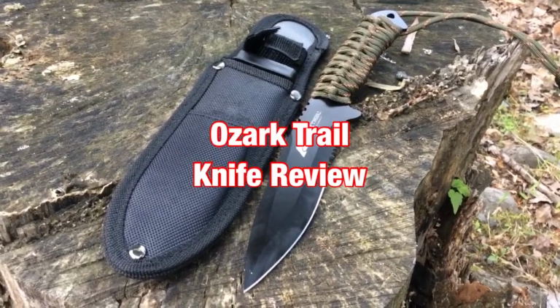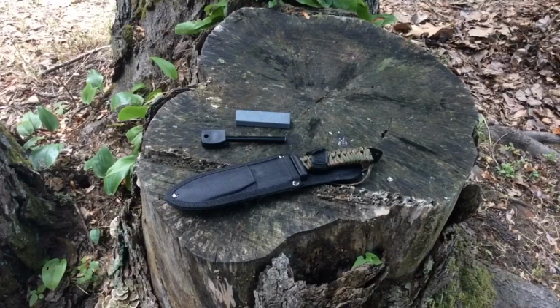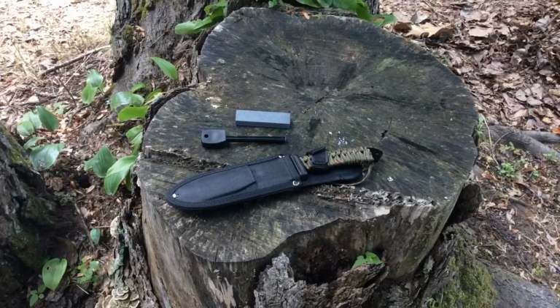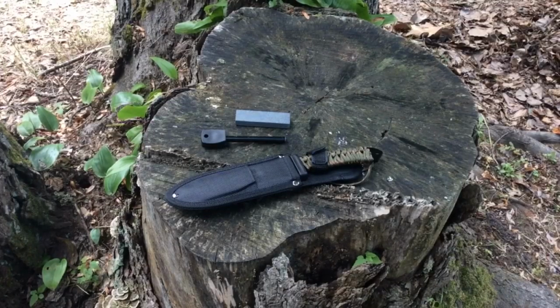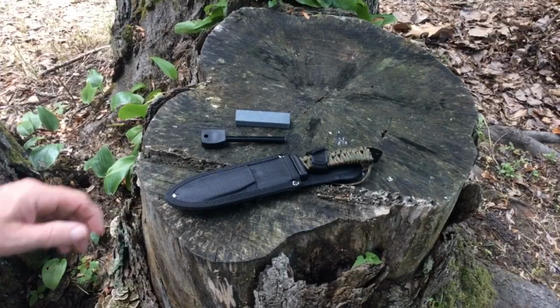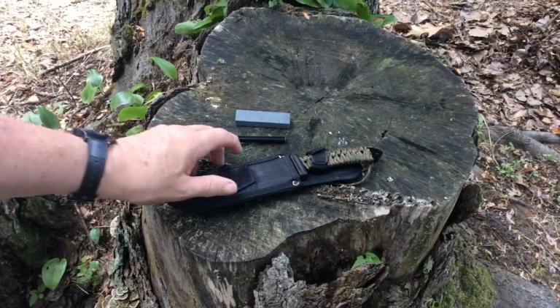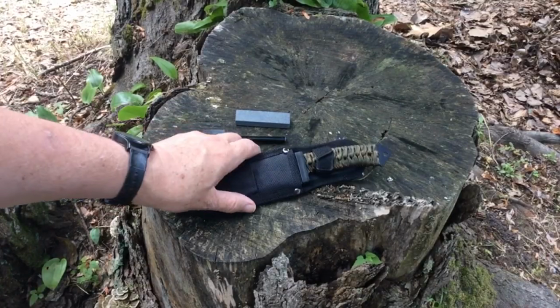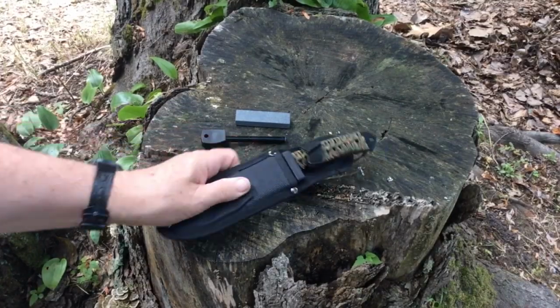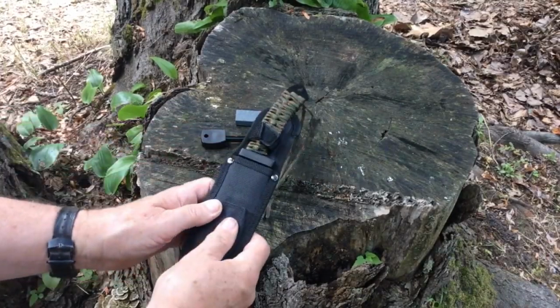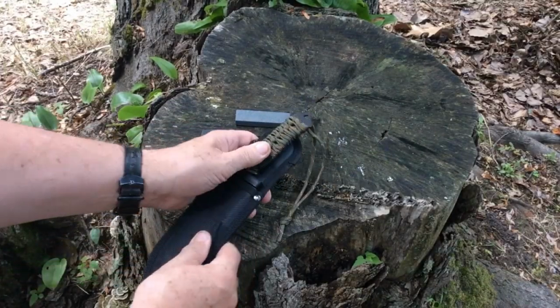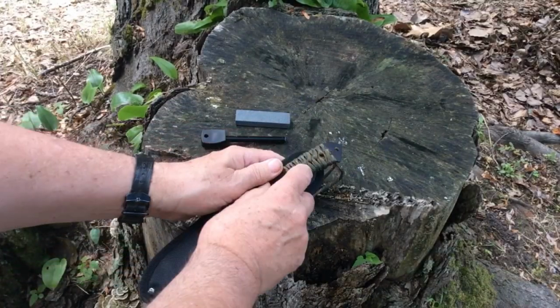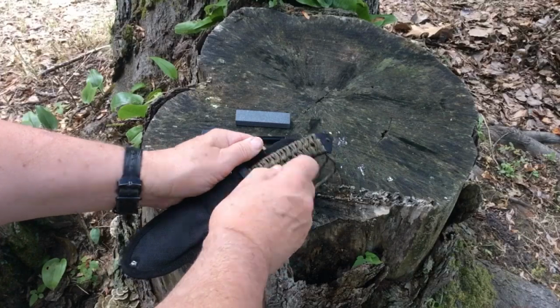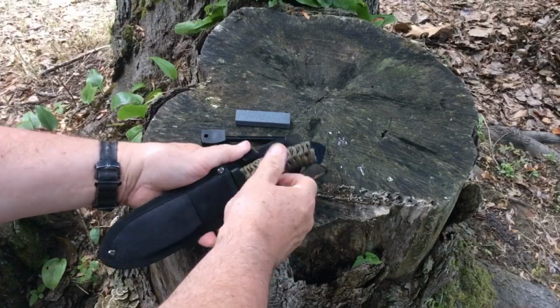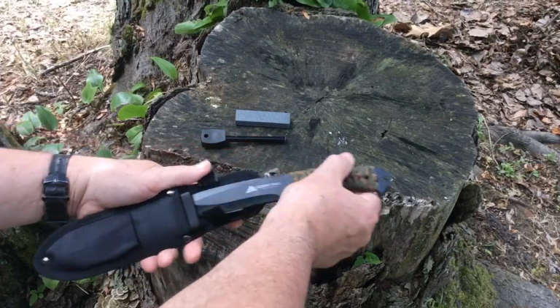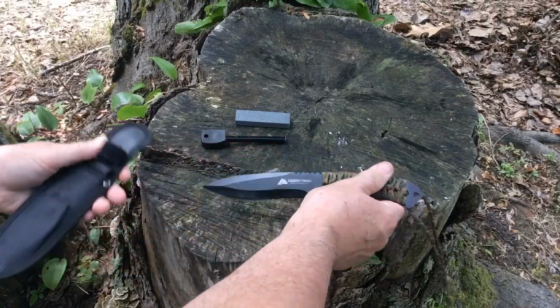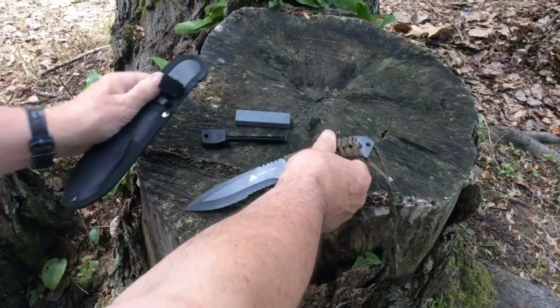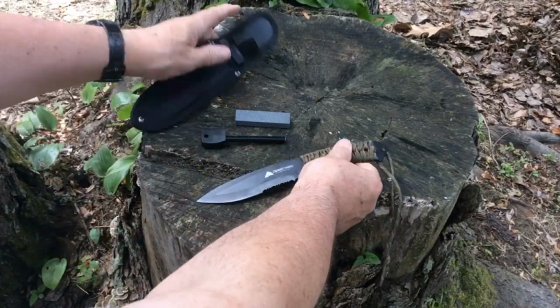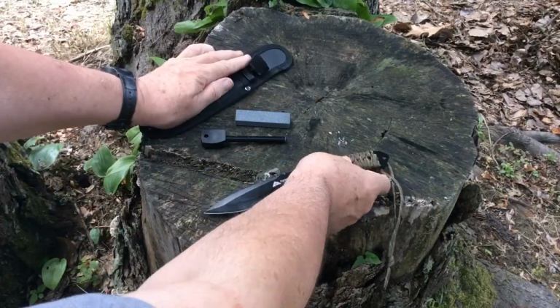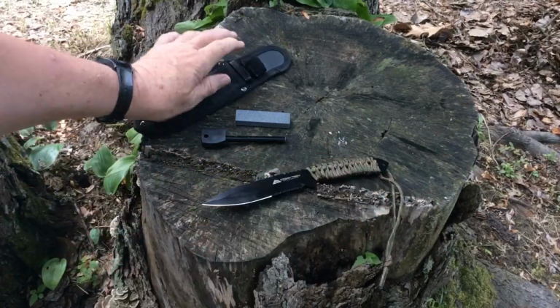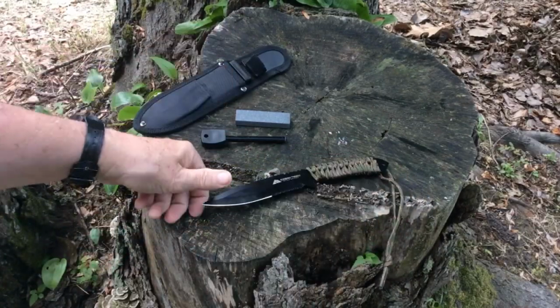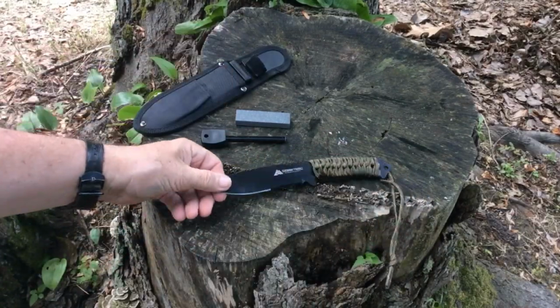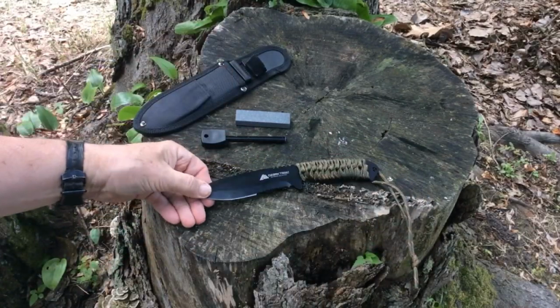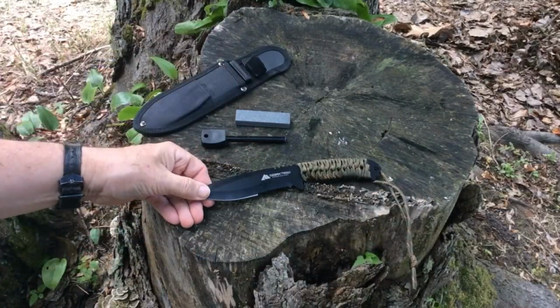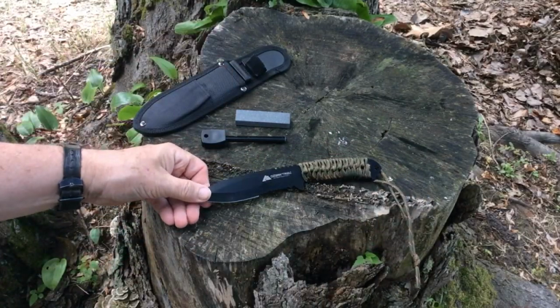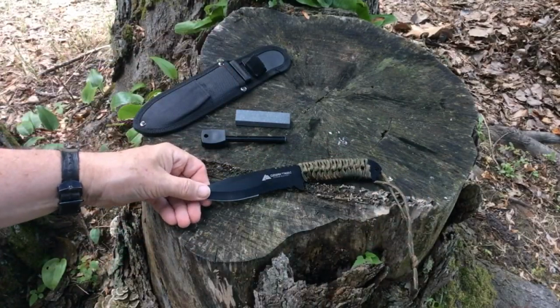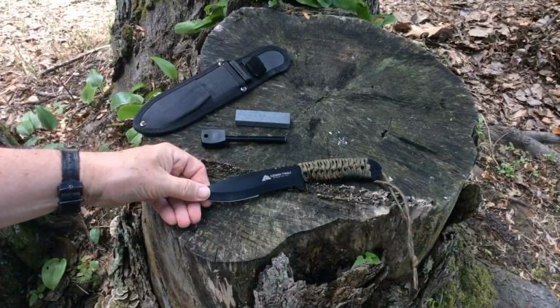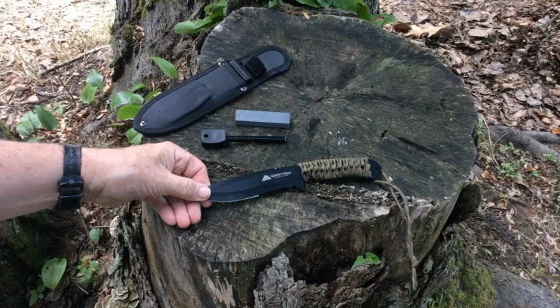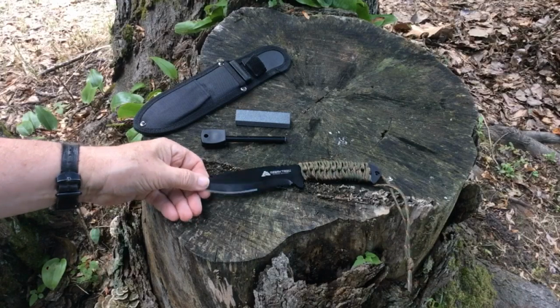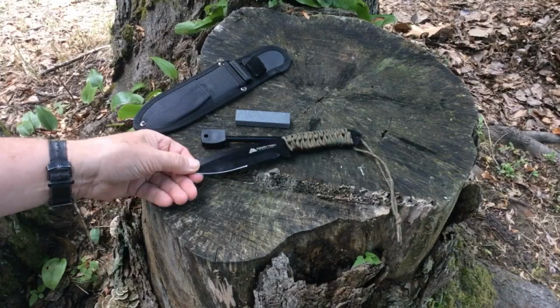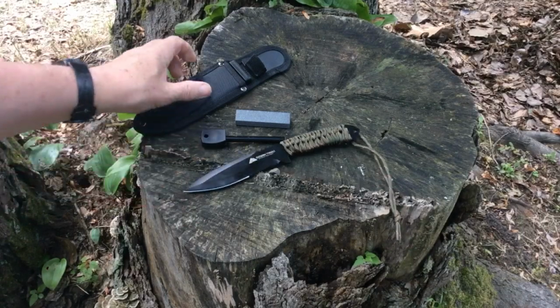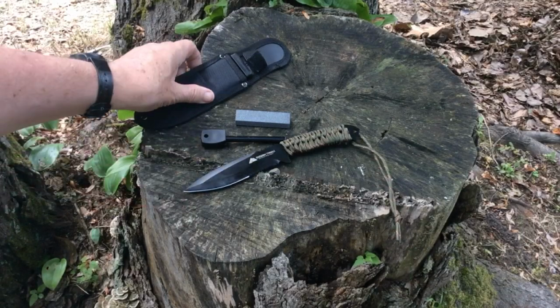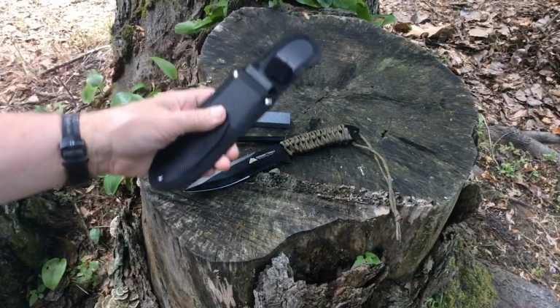Hi, Mike Kennedy here, and we're looking at this Ozark Trail knife. This was the knife that was included in the kit I bought for $30. First we're going to talk a little about the case.